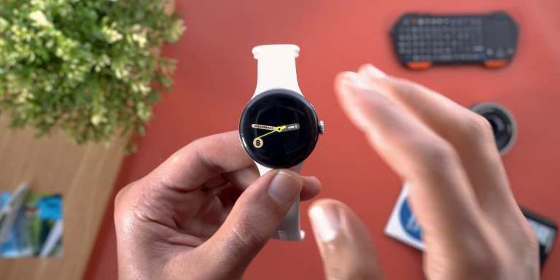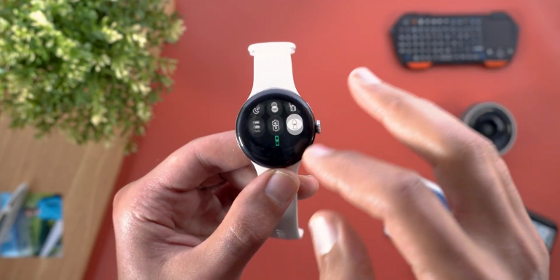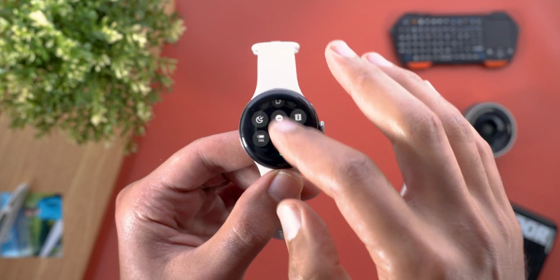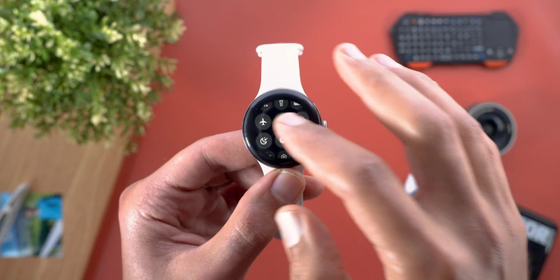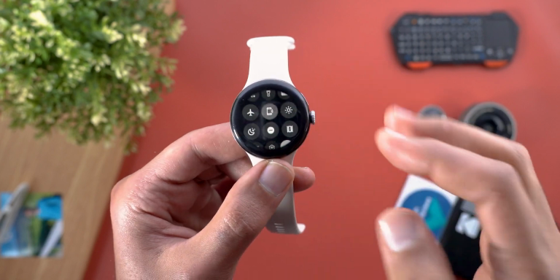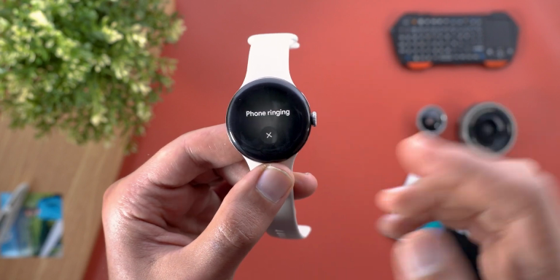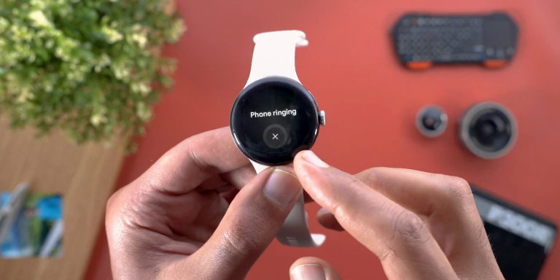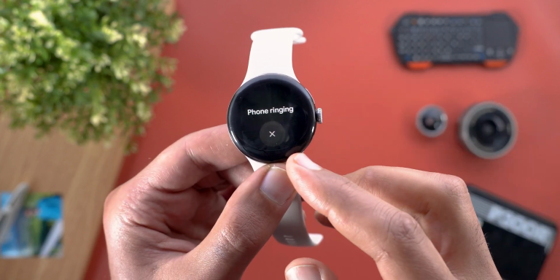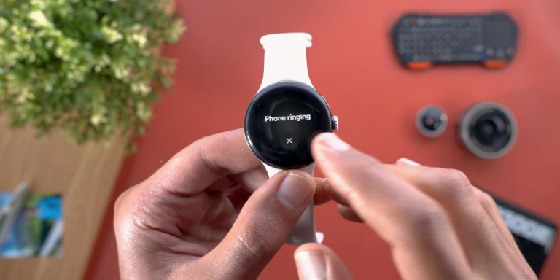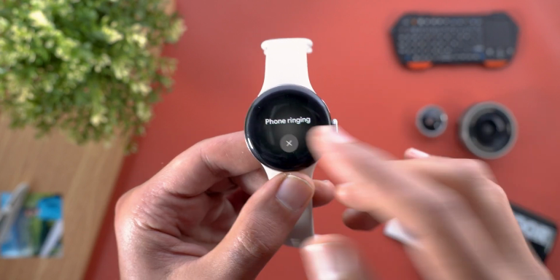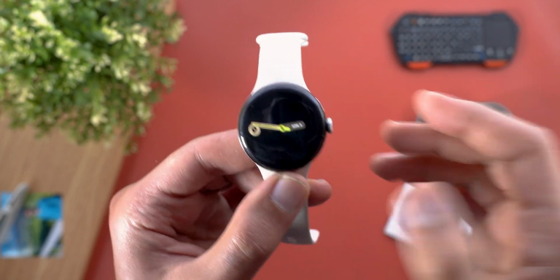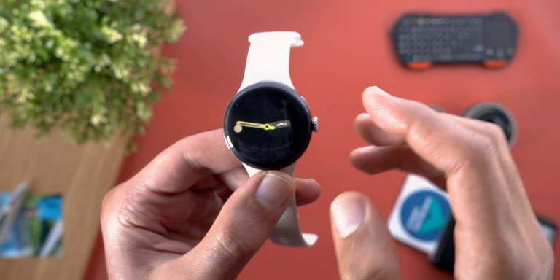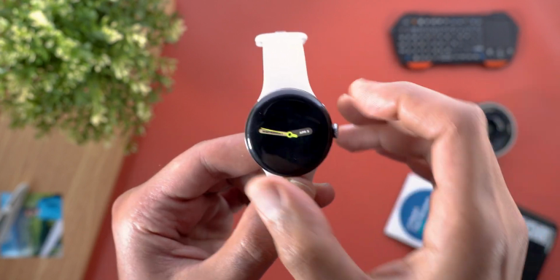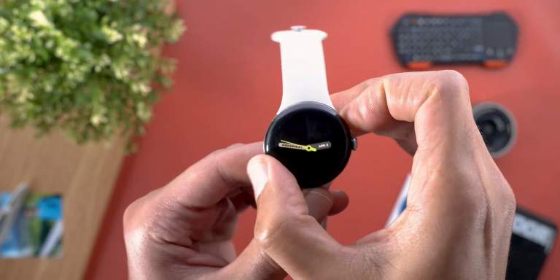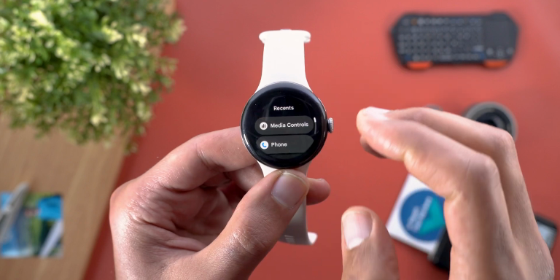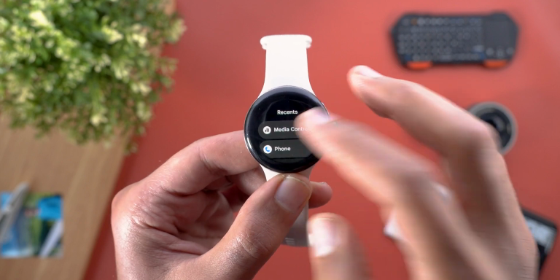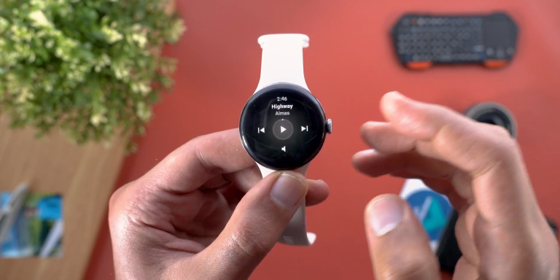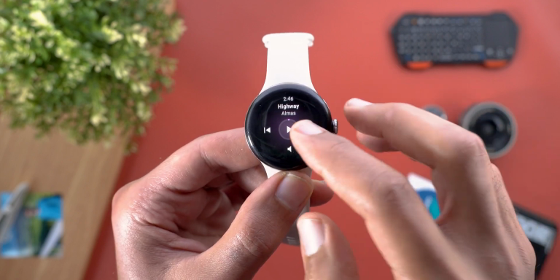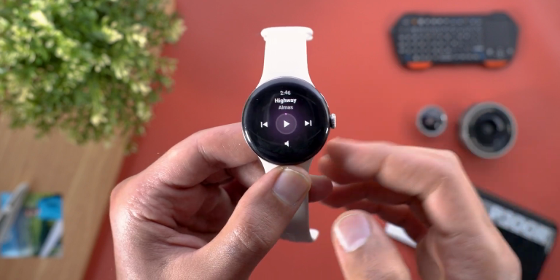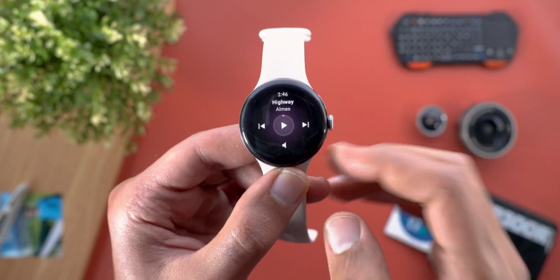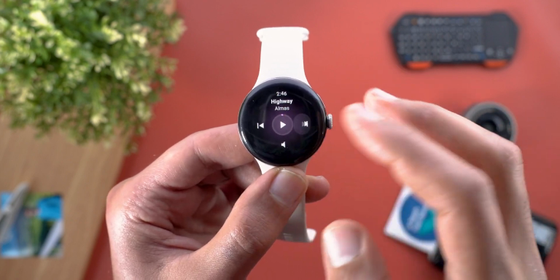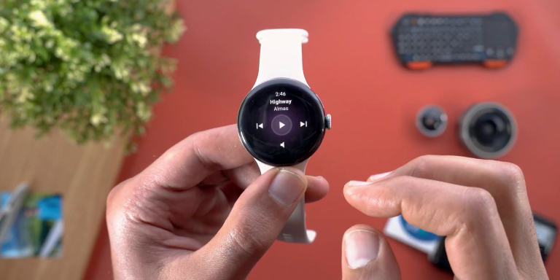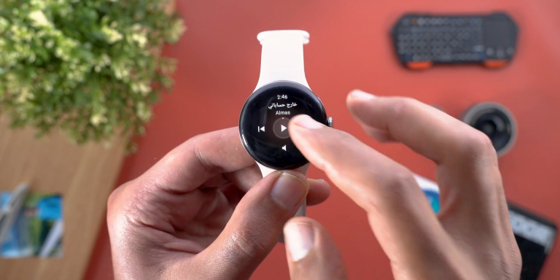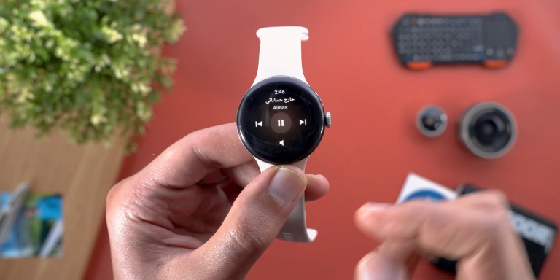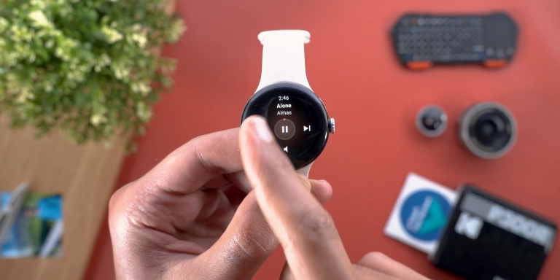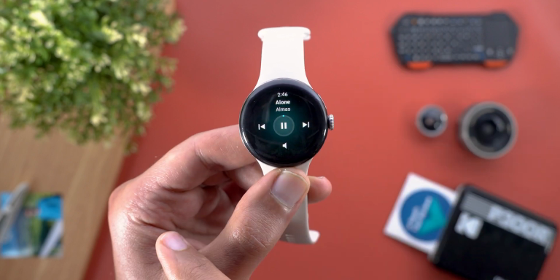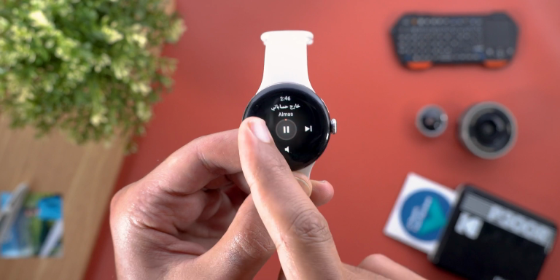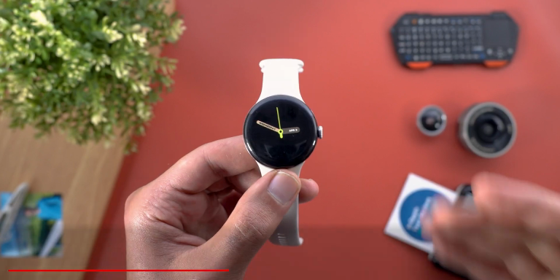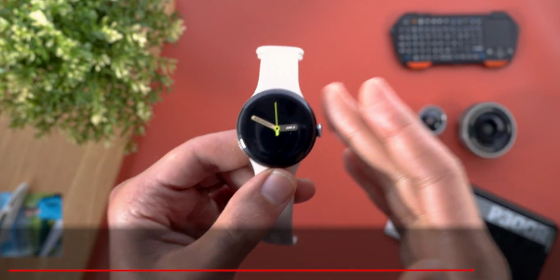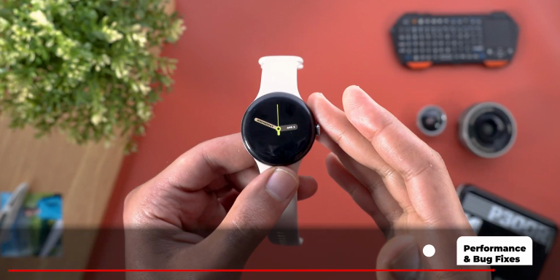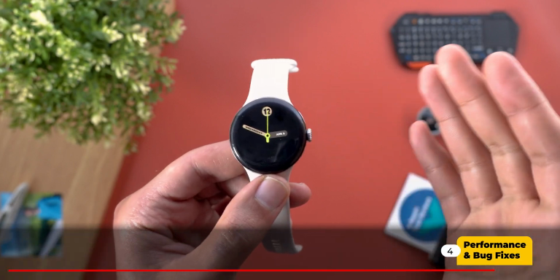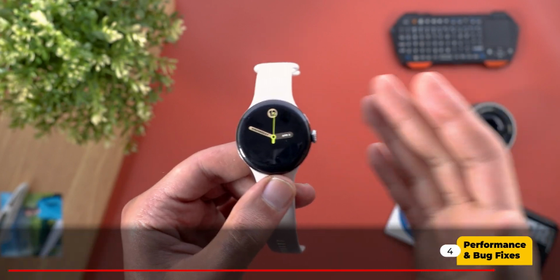I also found the animations to be a bit nicer overall. For example, when I try to ring my phone, the X button animates differently, and the media controls have a new animation when you skip tracks.